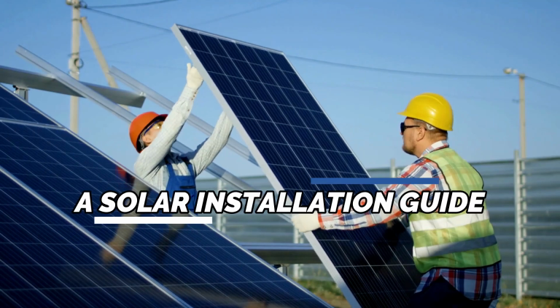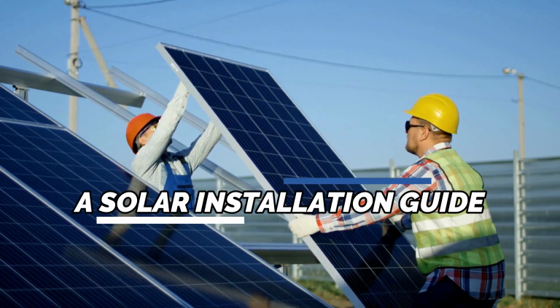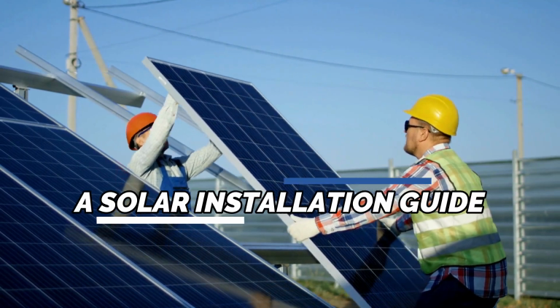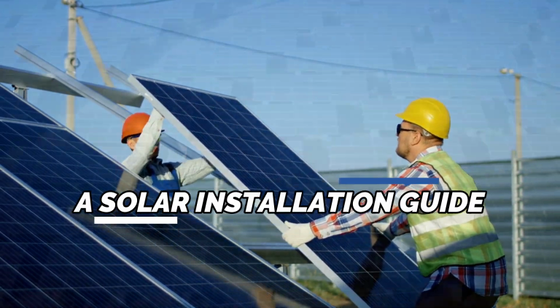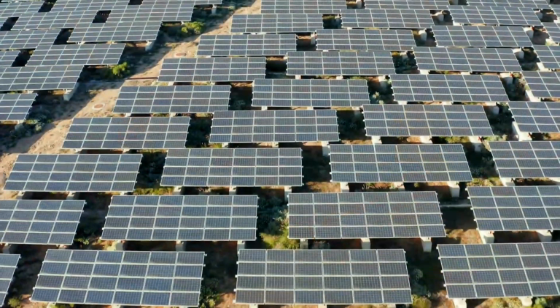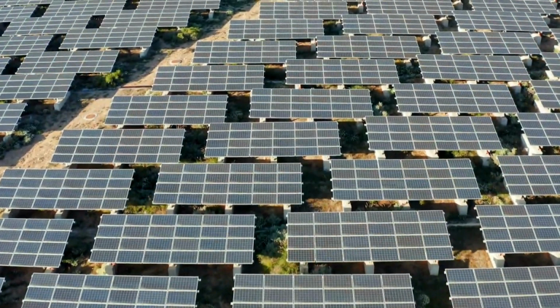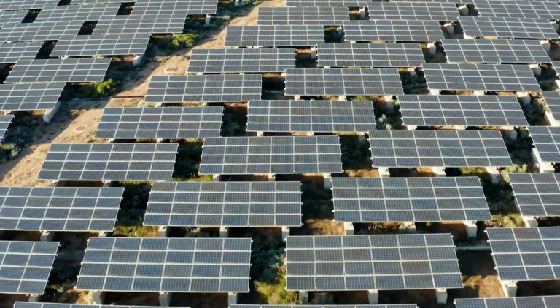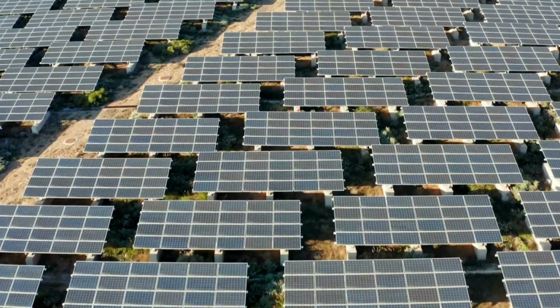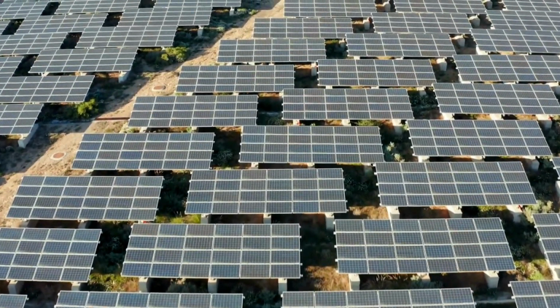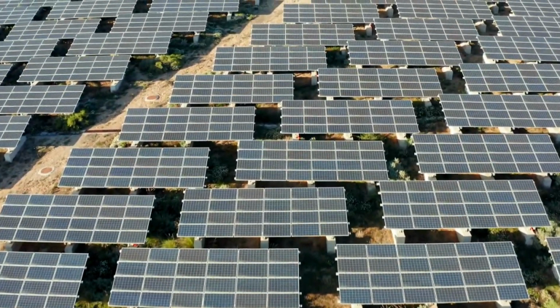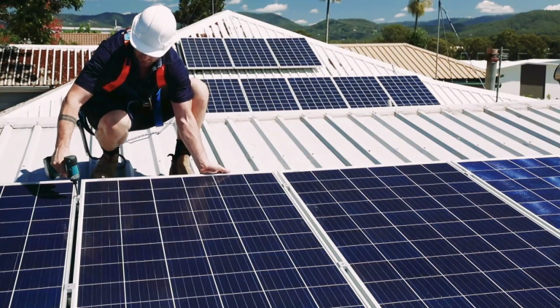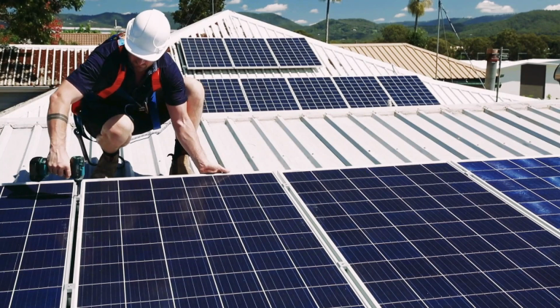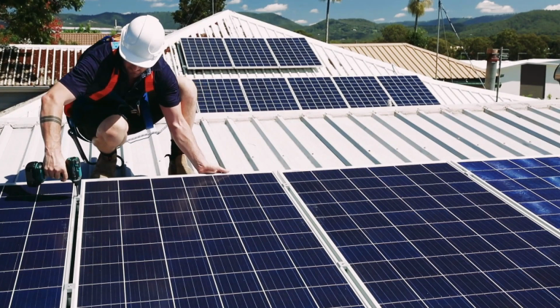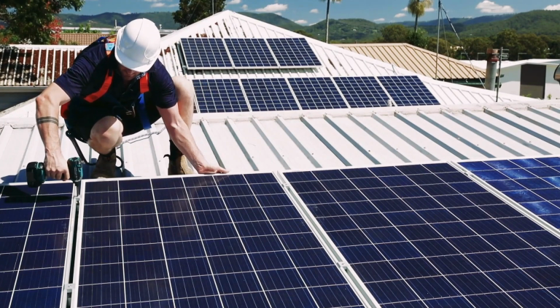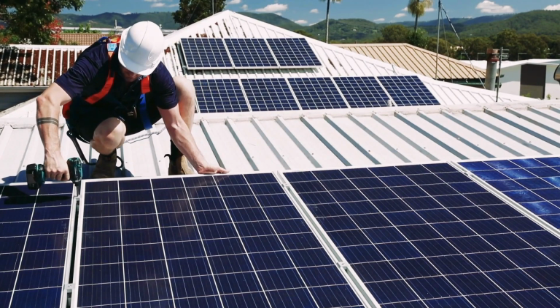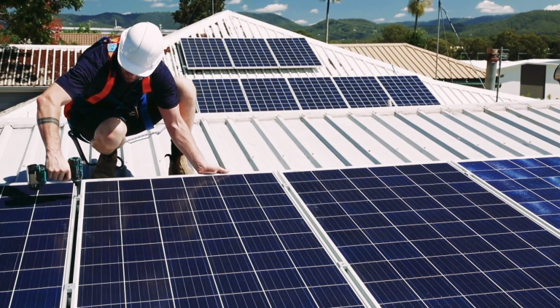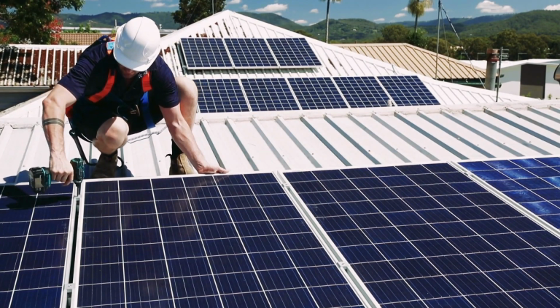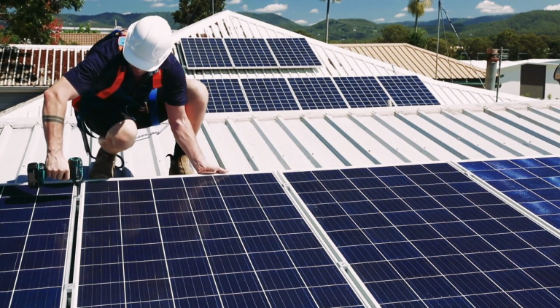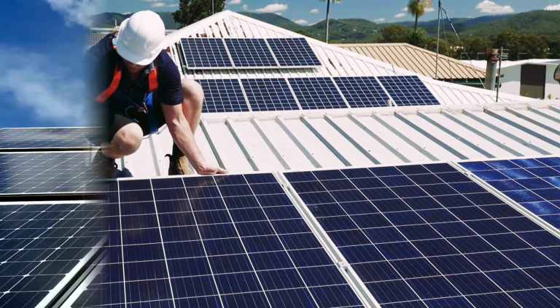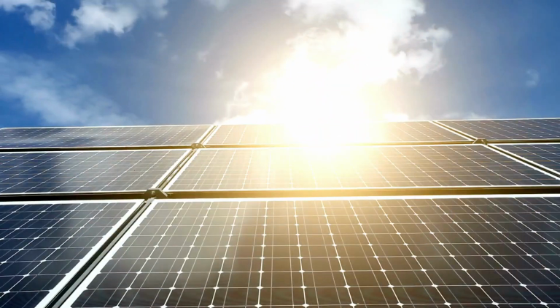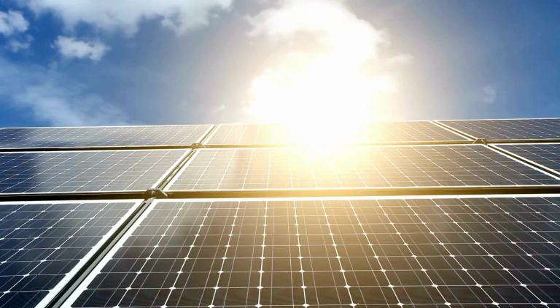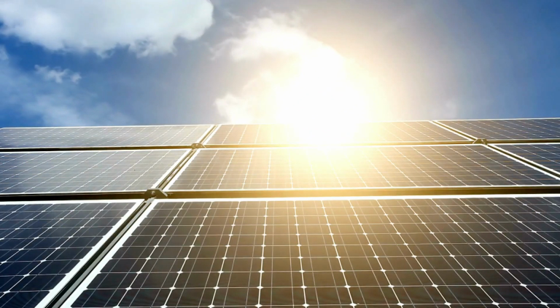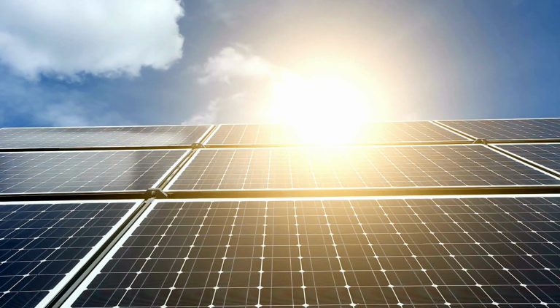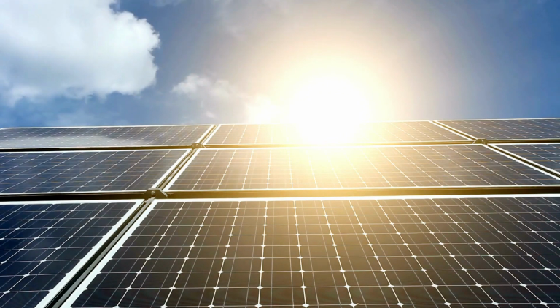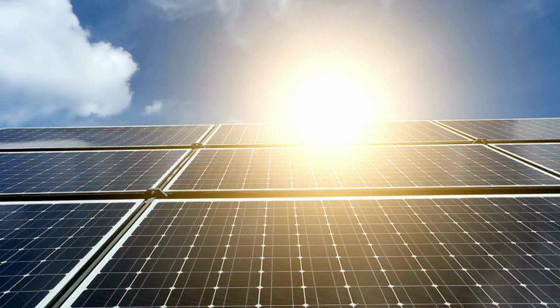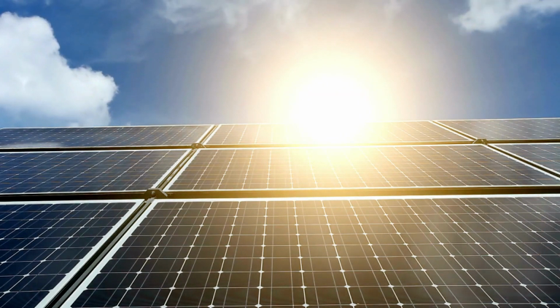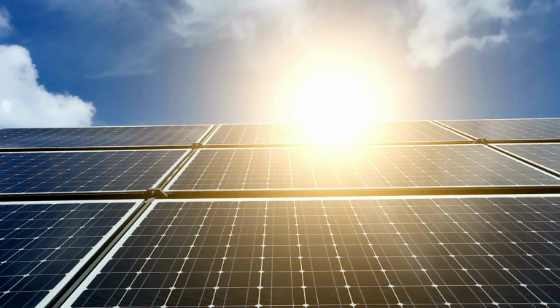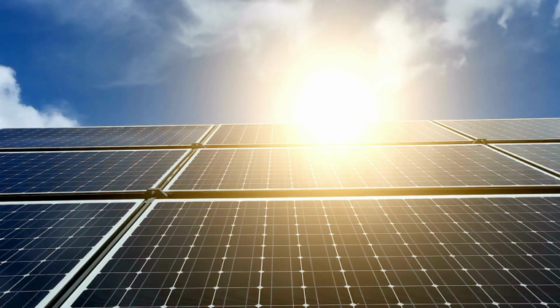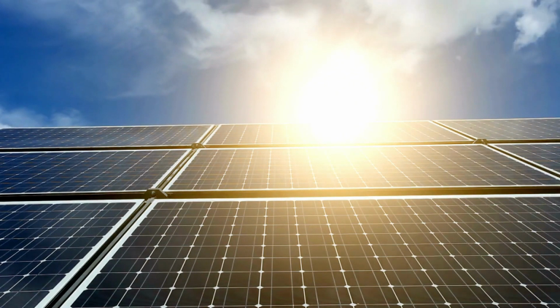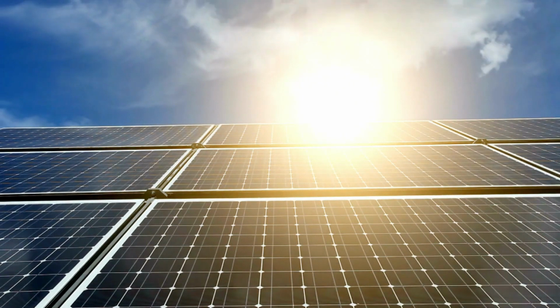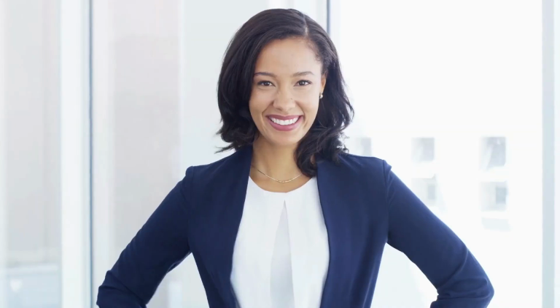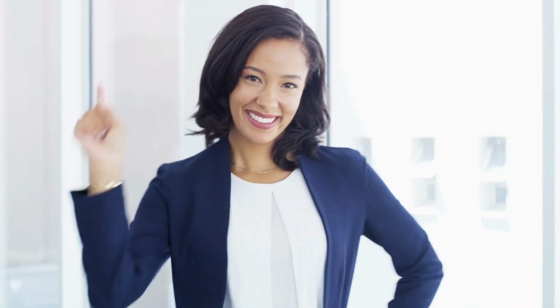A solar installation guide. Welcome, solar enthusiasts and DIYers. Today, we're embarking on an exciting journey into the world of a solar installation guide. If you've ever dreamed of harnessing the power of the sun and want to take matters into your own hands, you're in the right place.